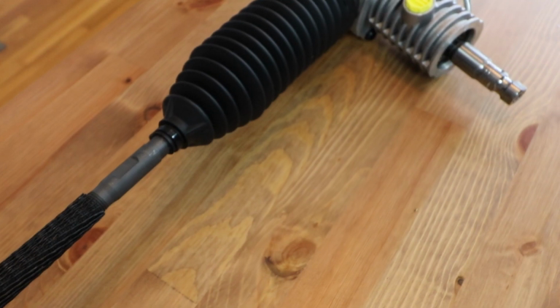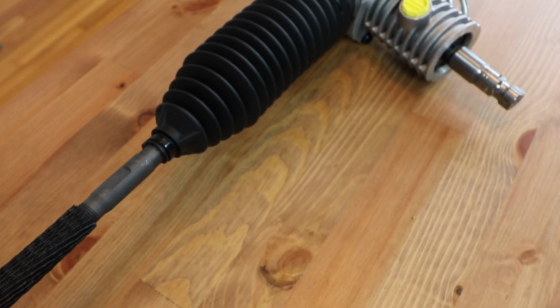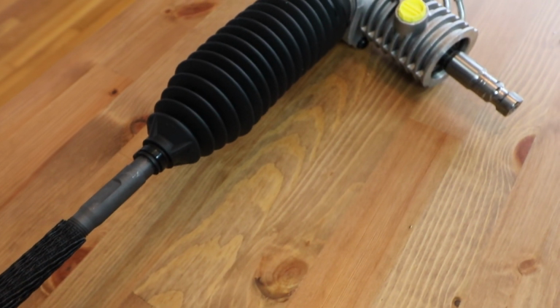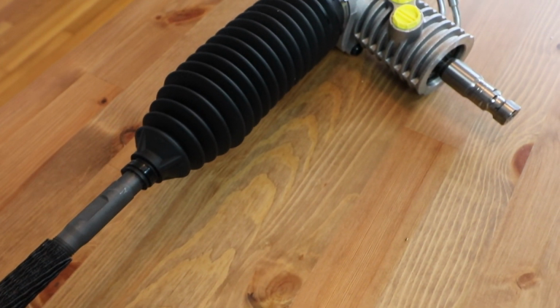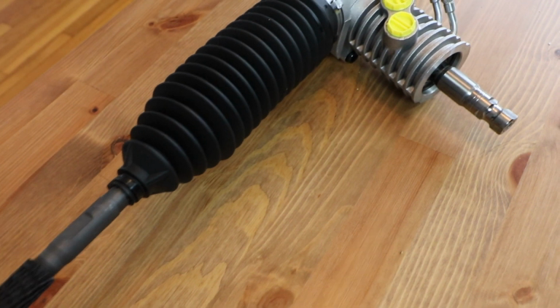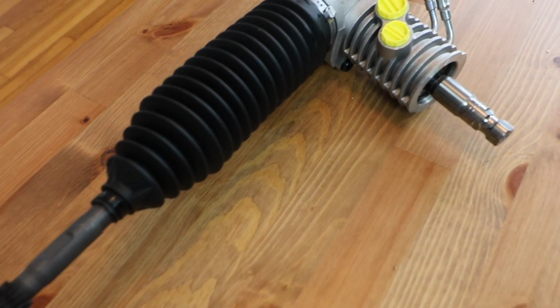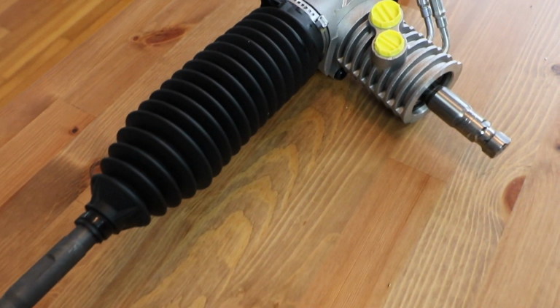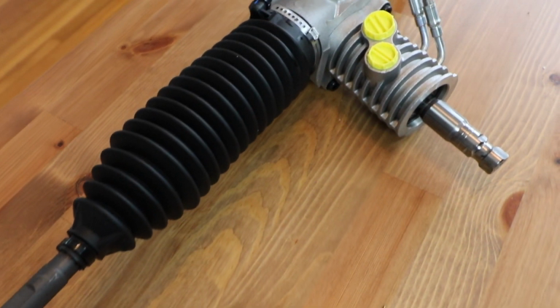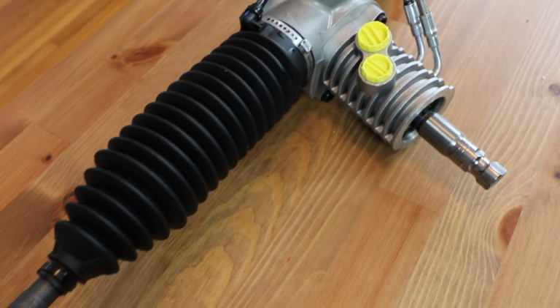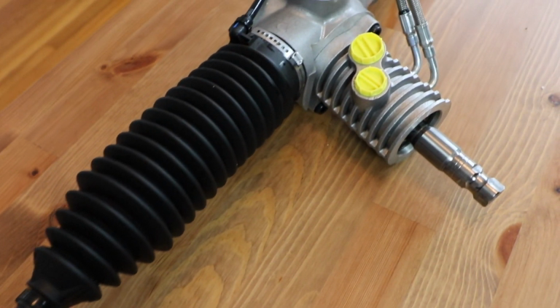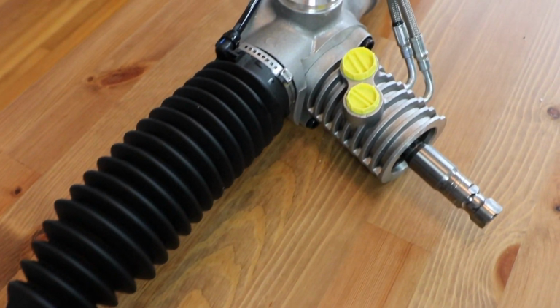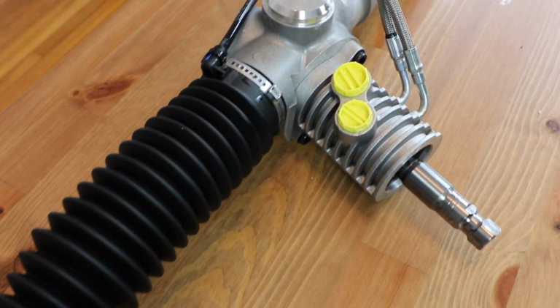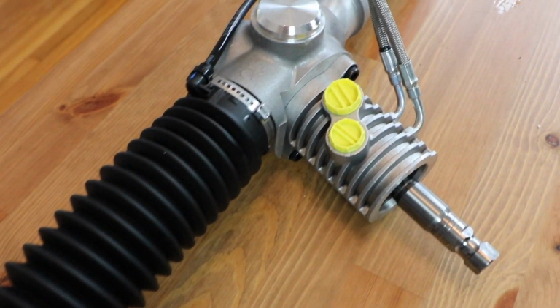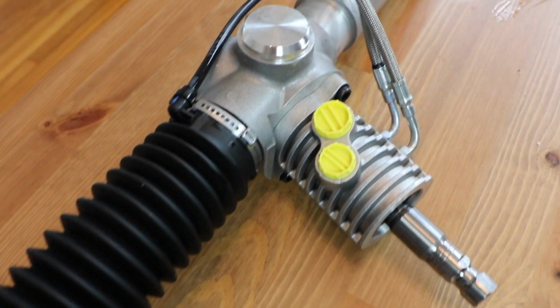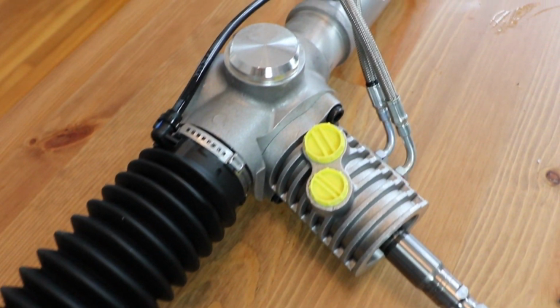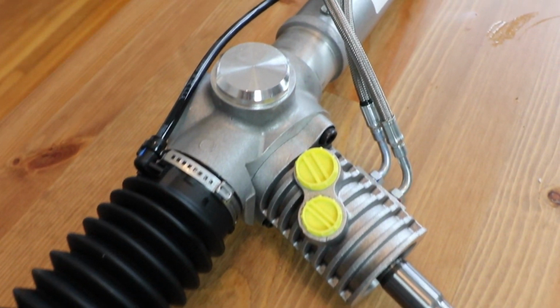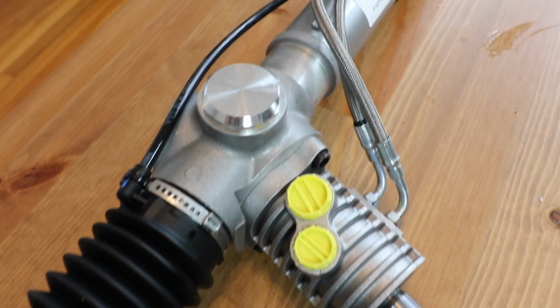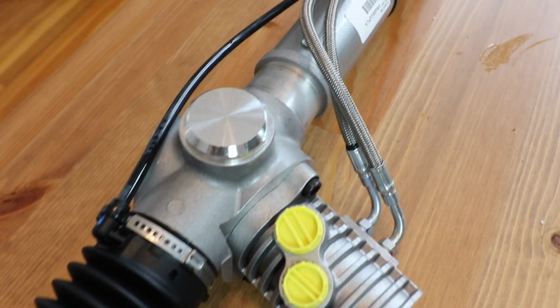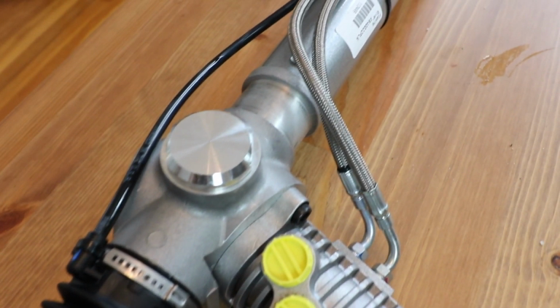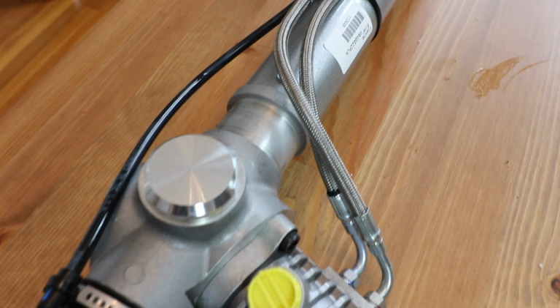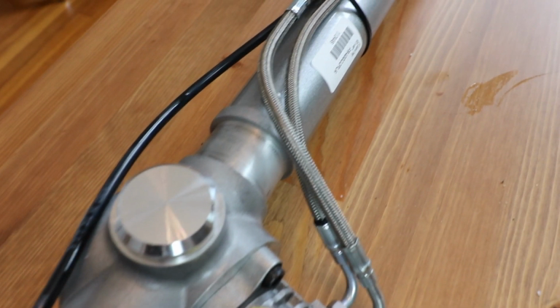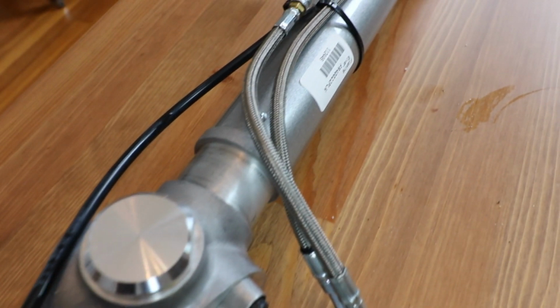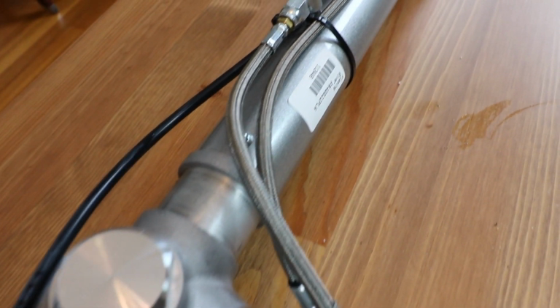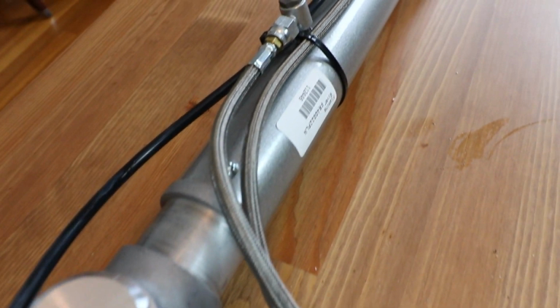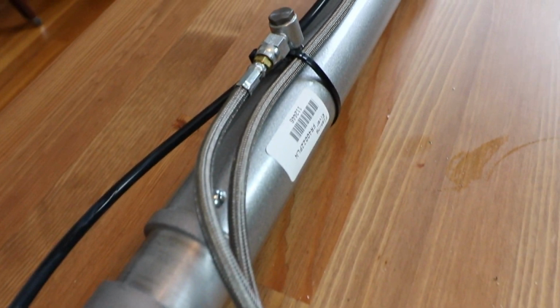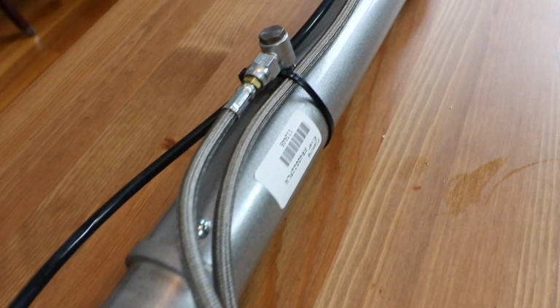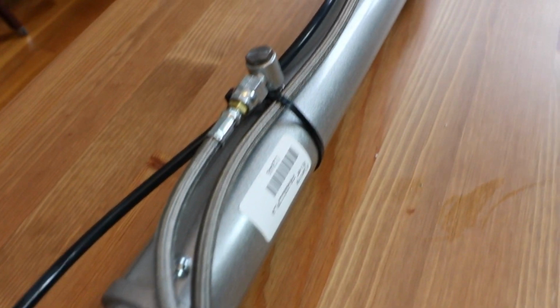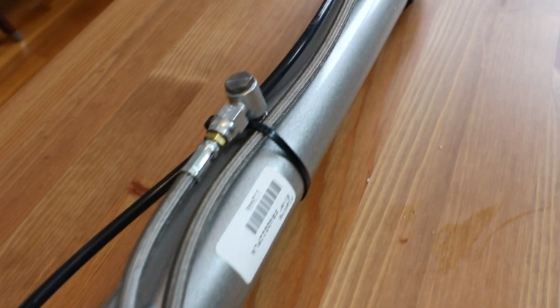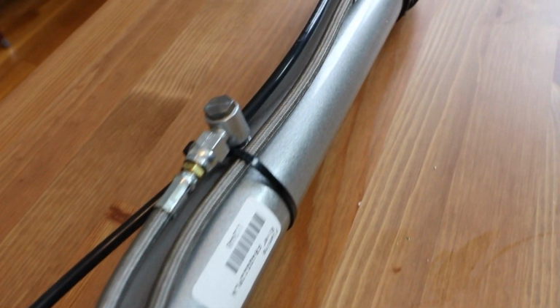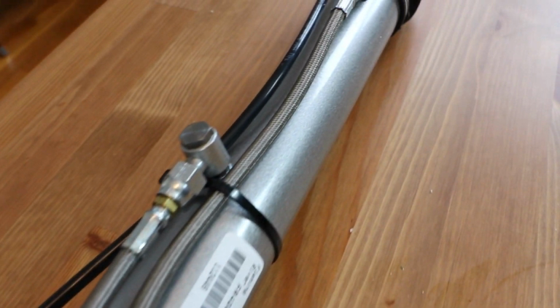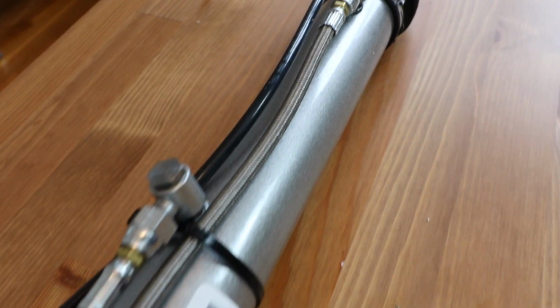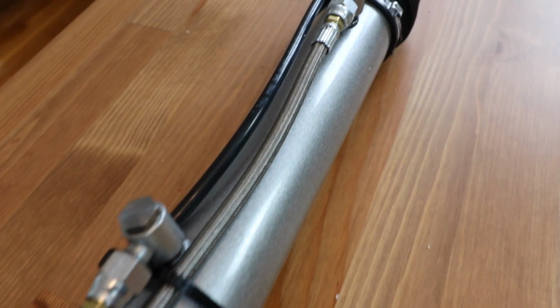Welcome to the channel. My name is Matthew, and today we're going to be playing with this Flaming River Universal Rack and Pinion. We're going to be unboxing it, measuring, and just kind of taking a gander at all the fun things it's got.